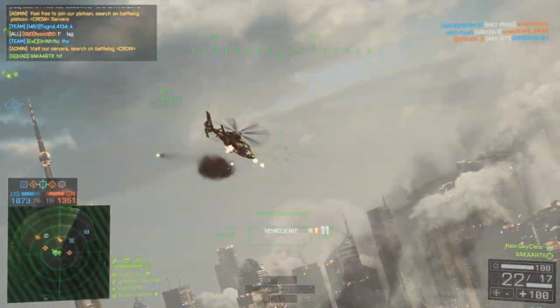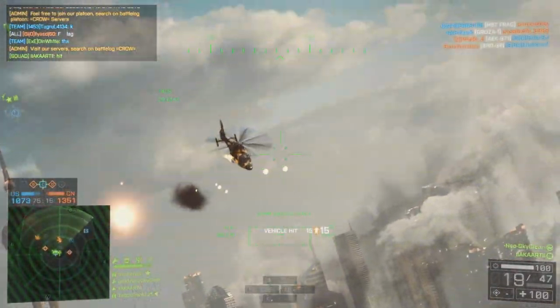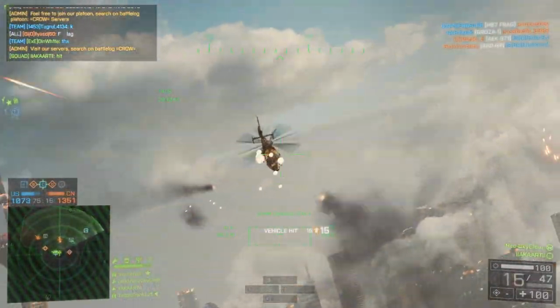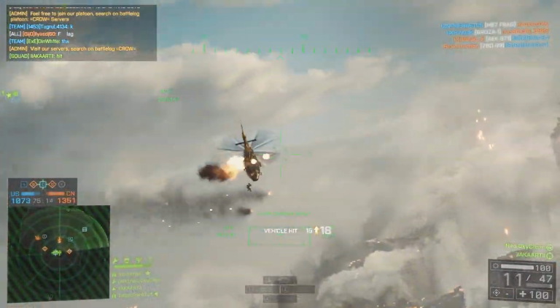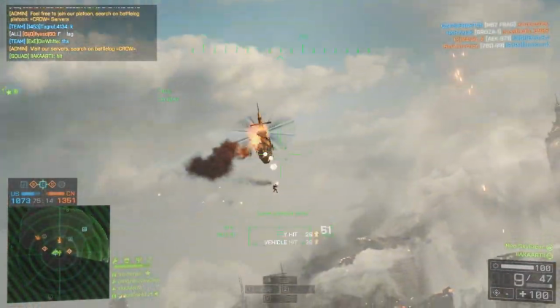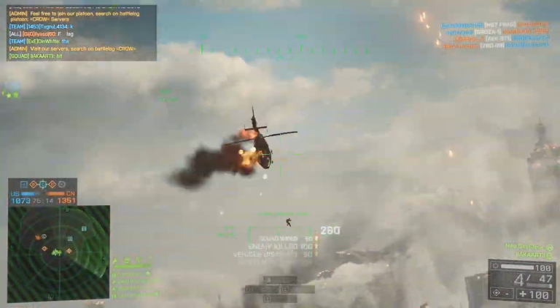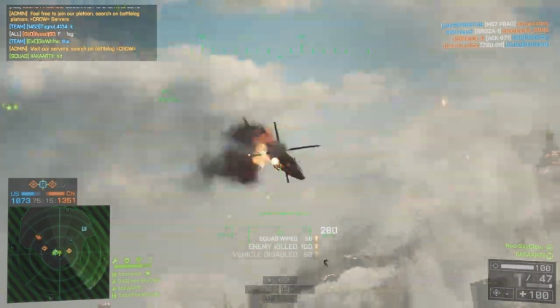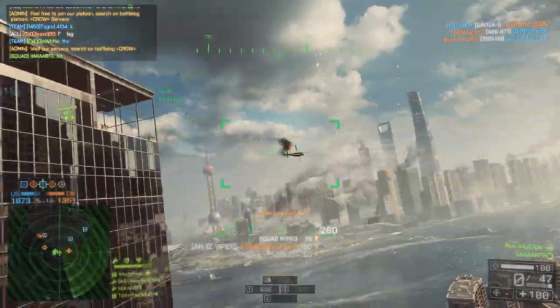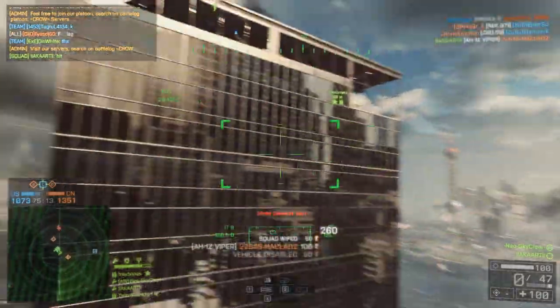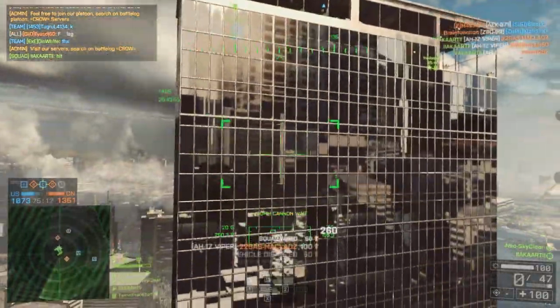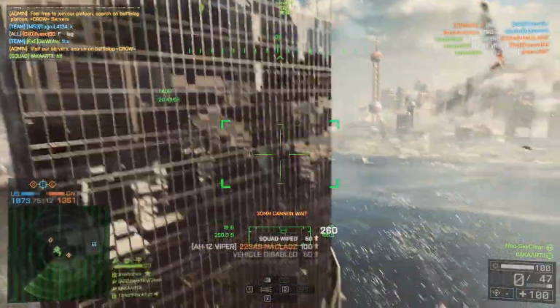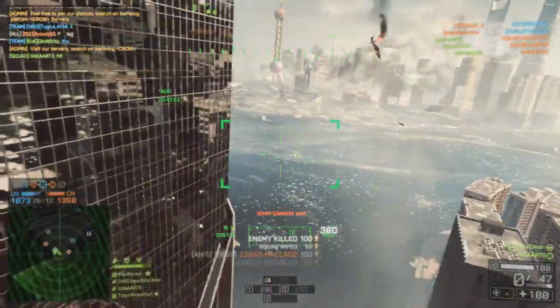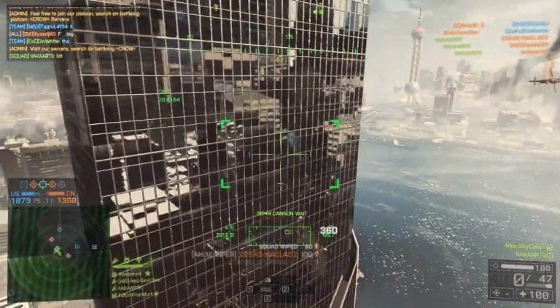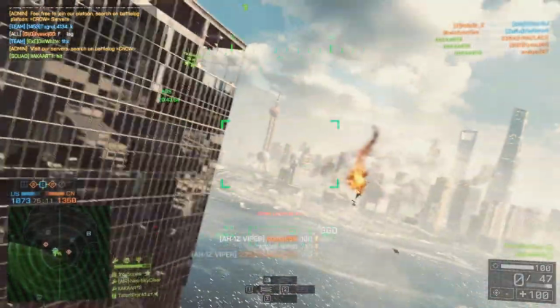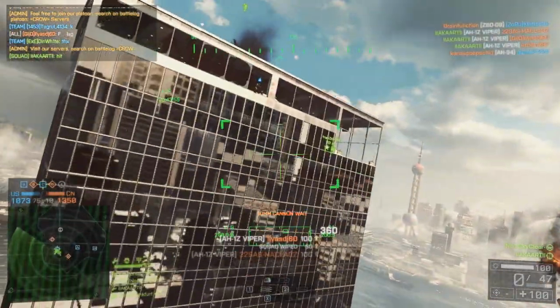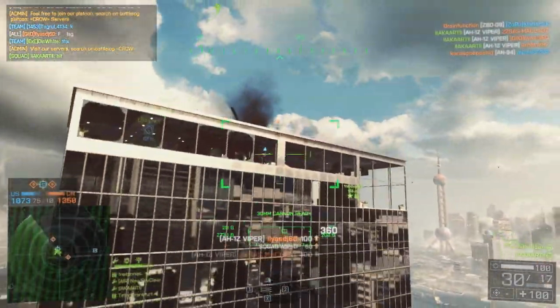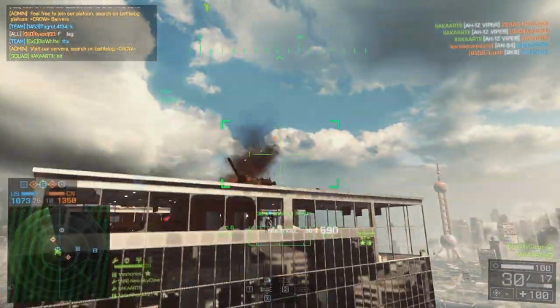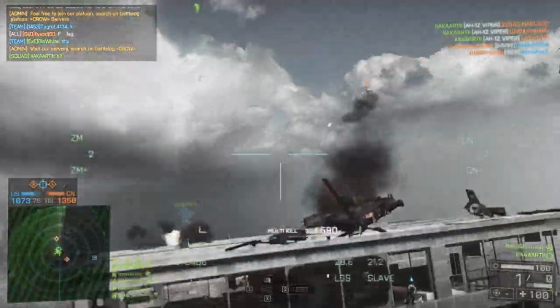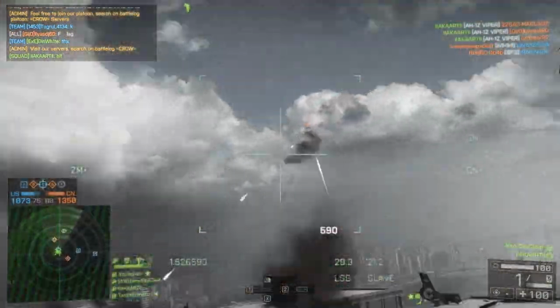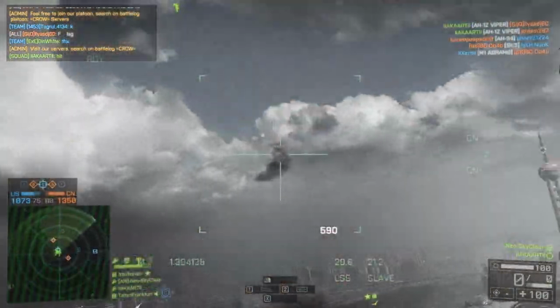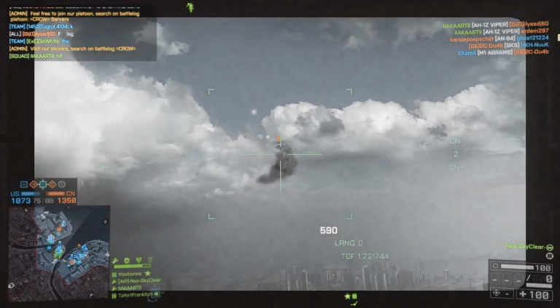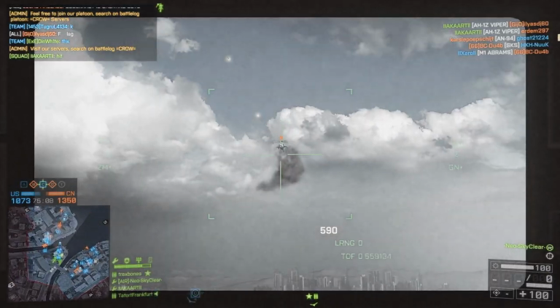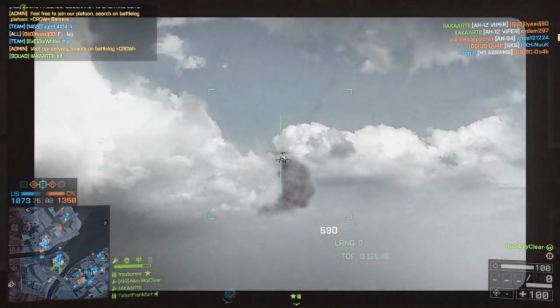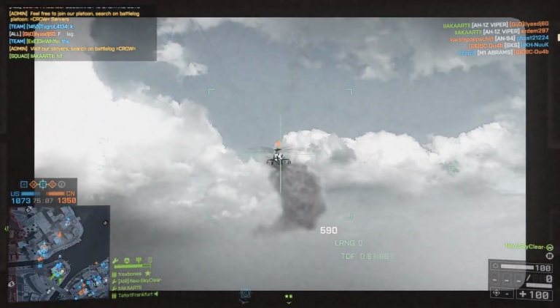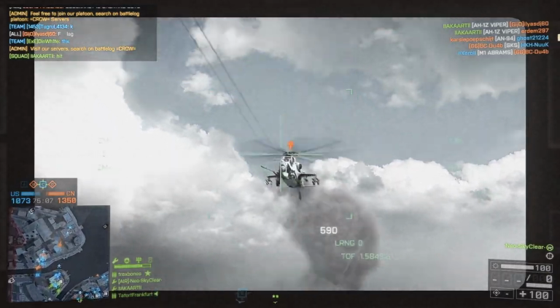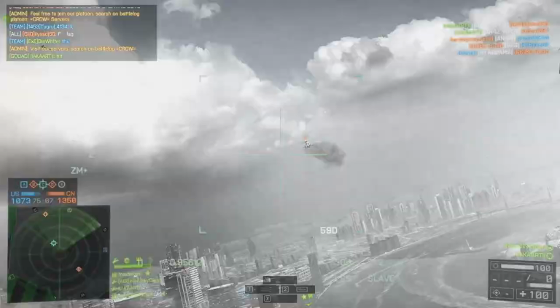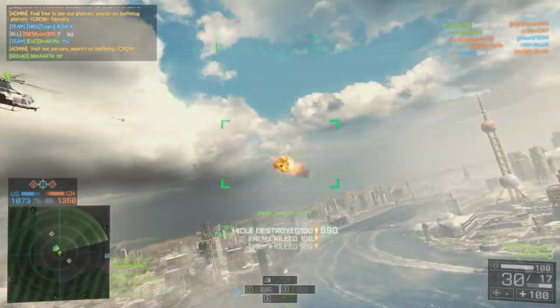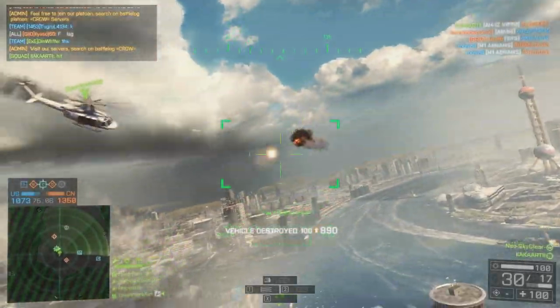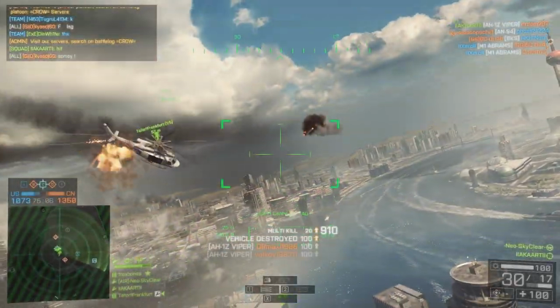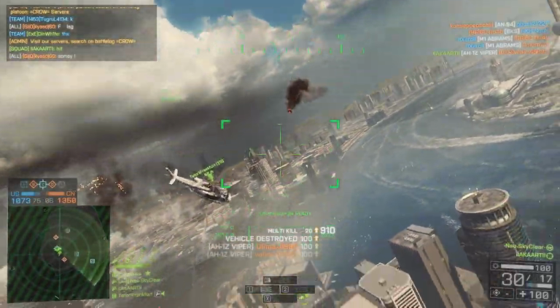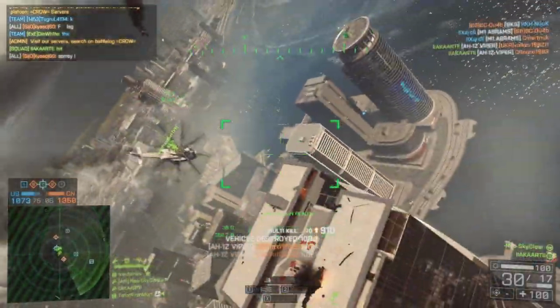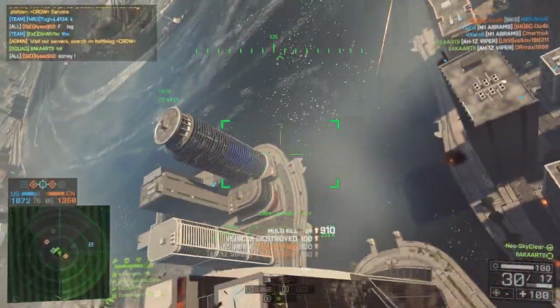A target is always a lot easier to hit if you have them side on or face on. If you've got them flying away from you they're always going to be a little bit more difficult to hit because they could change direction fairly fast.